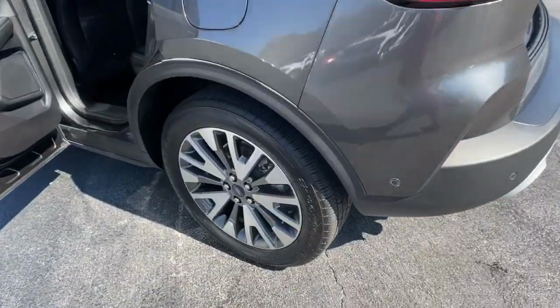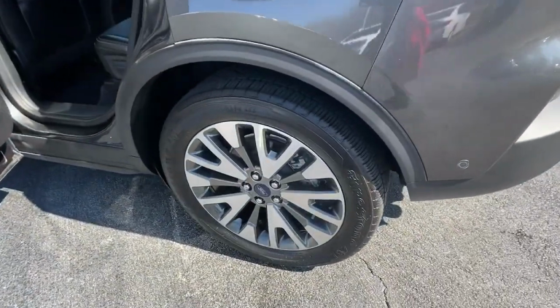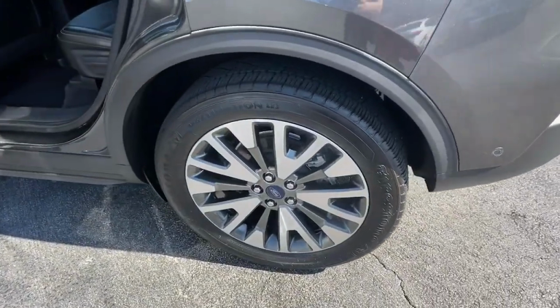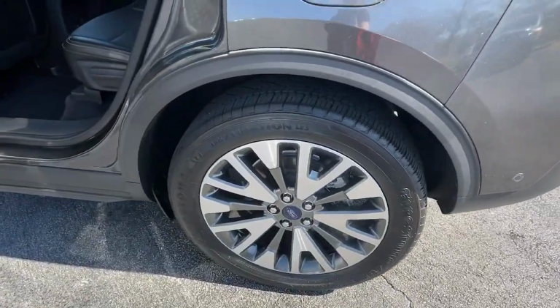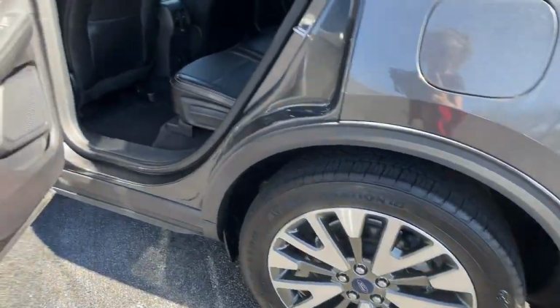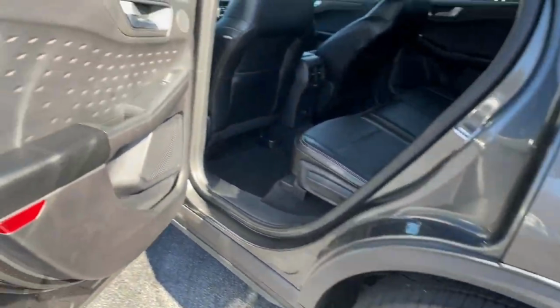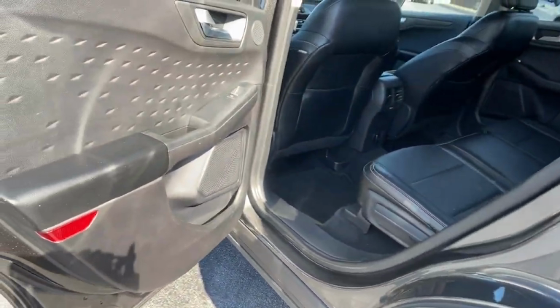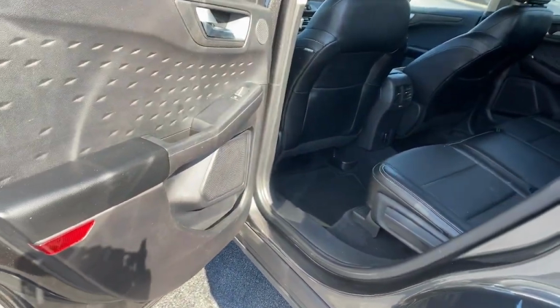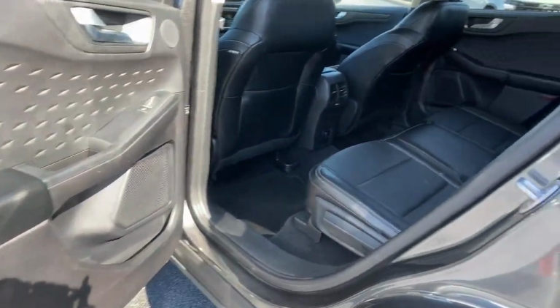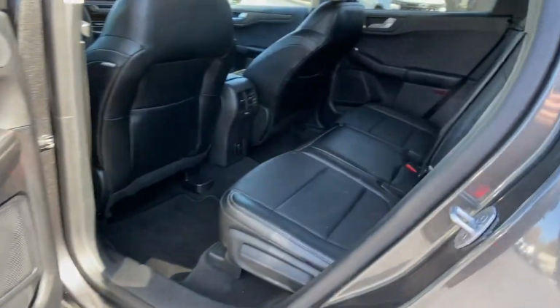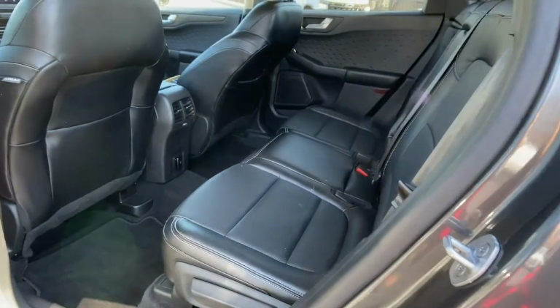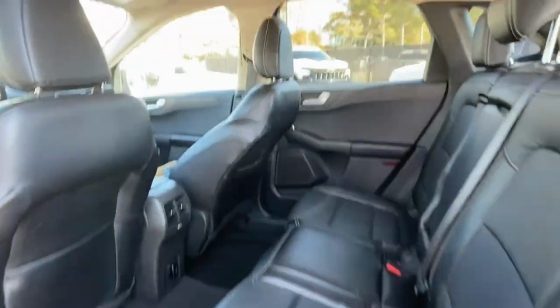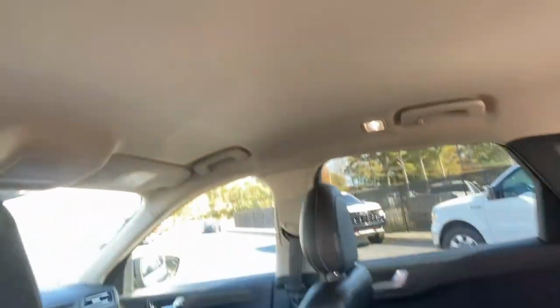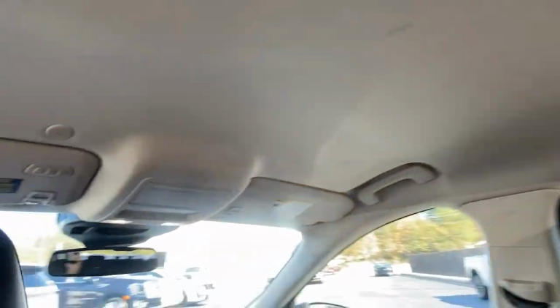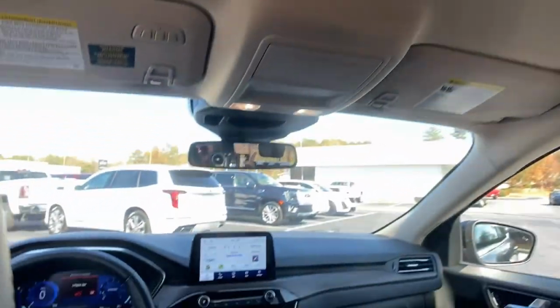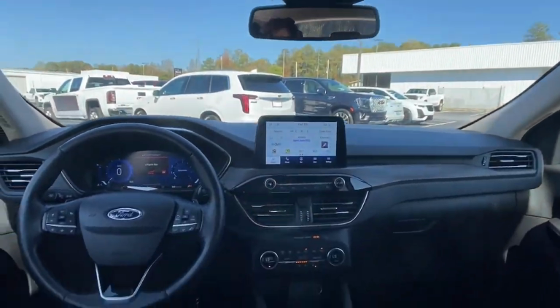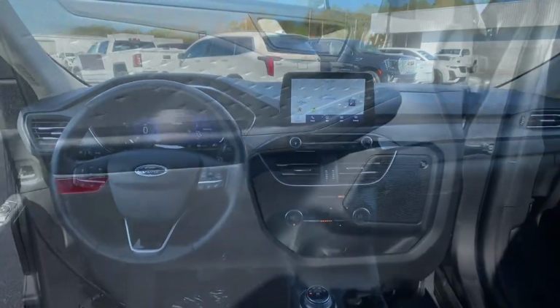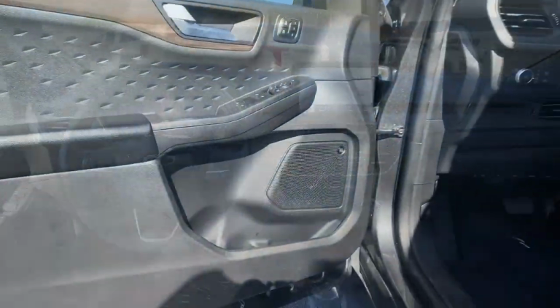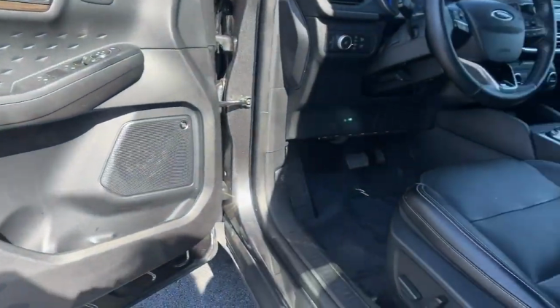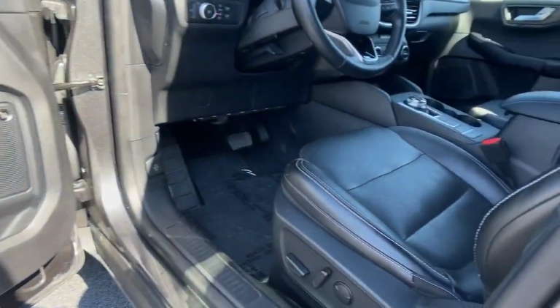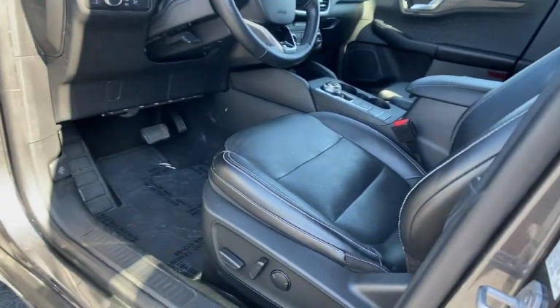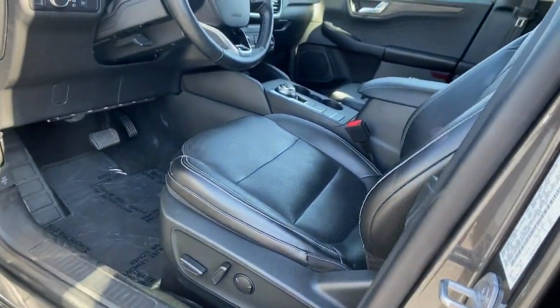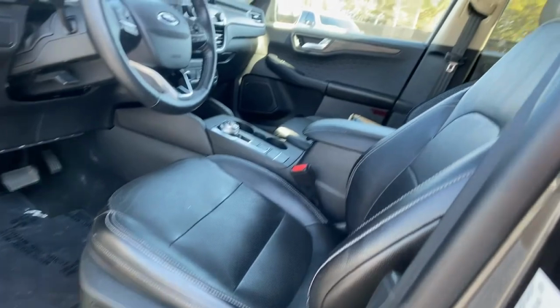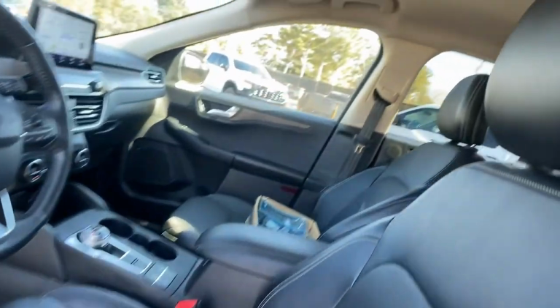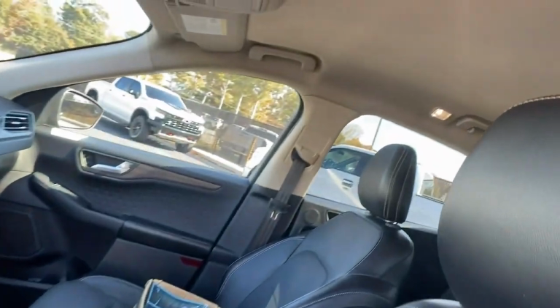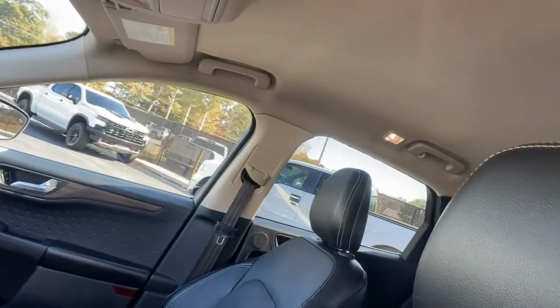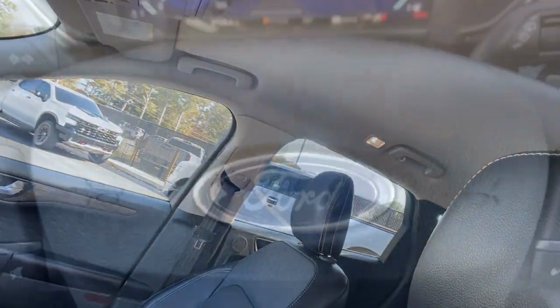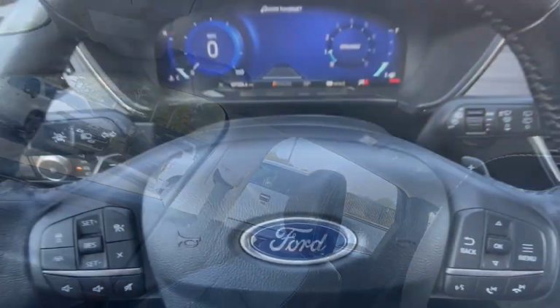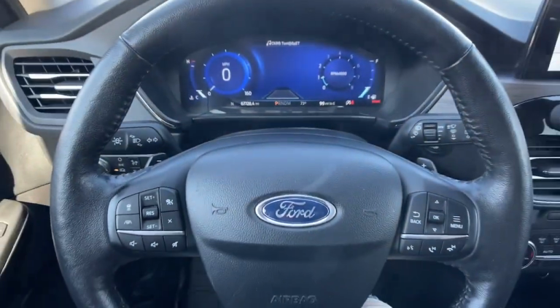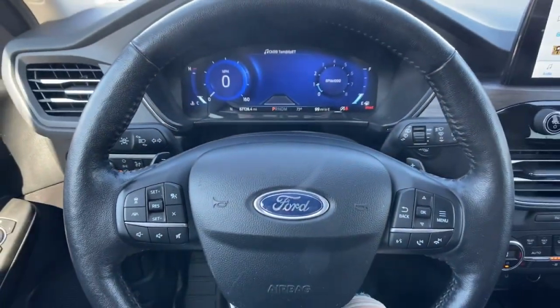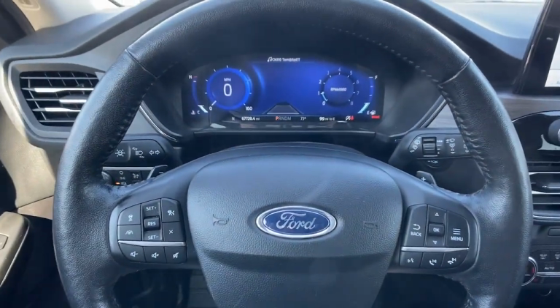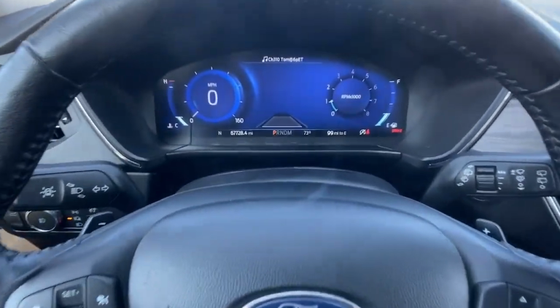Navigation system, keyless entry, all-wheel drive, adaptive cruise control, backup camera, power passenger seat, satellite radio, fog lamps, power lift gate, premium sound system.